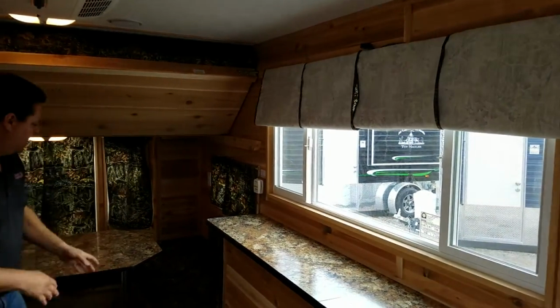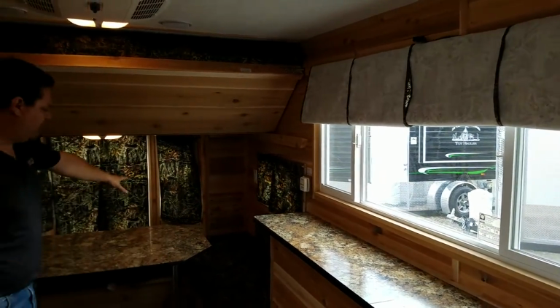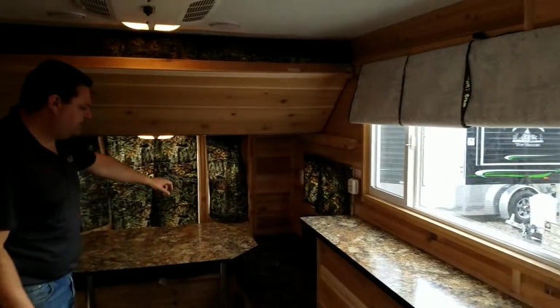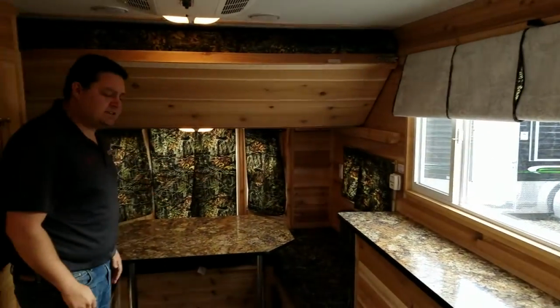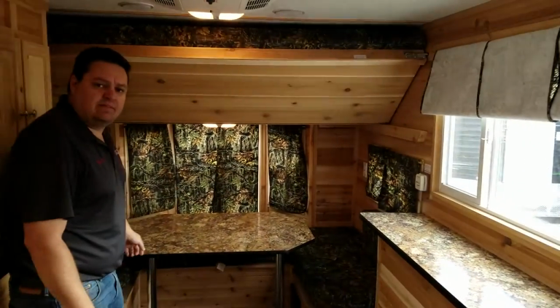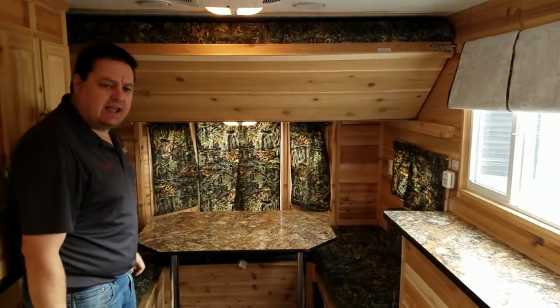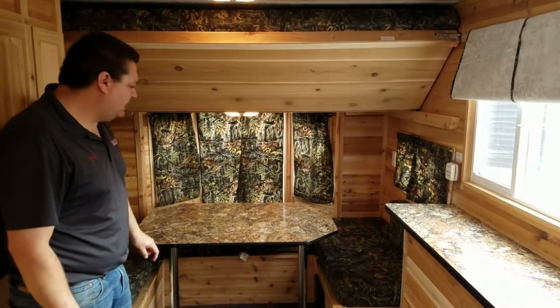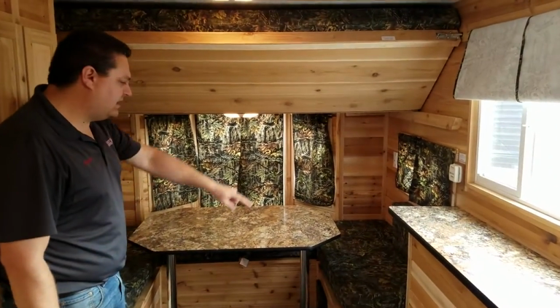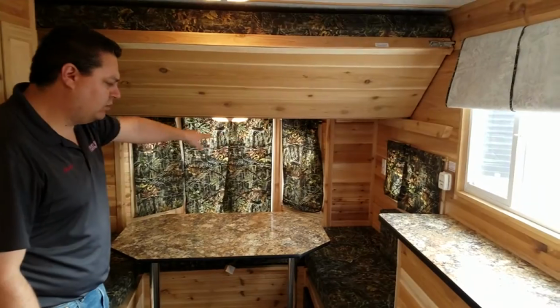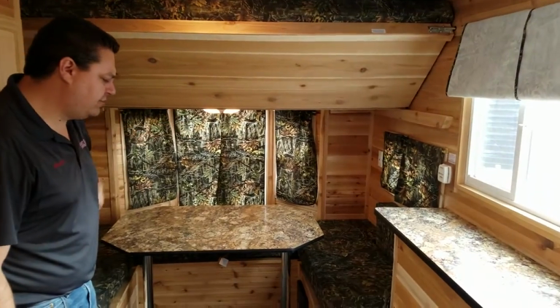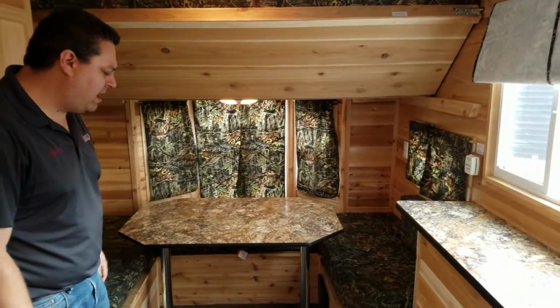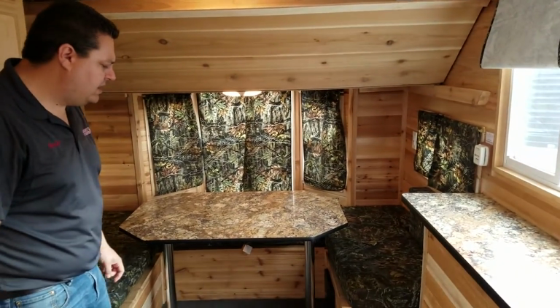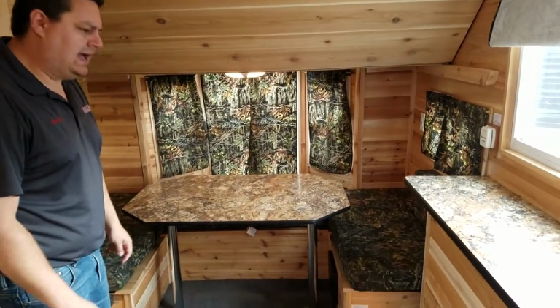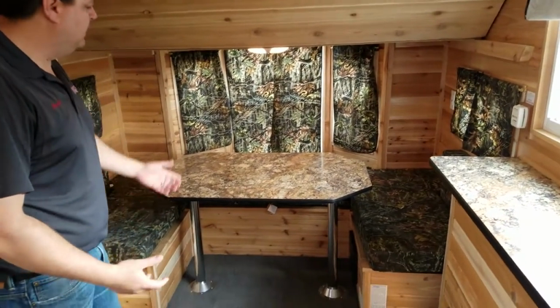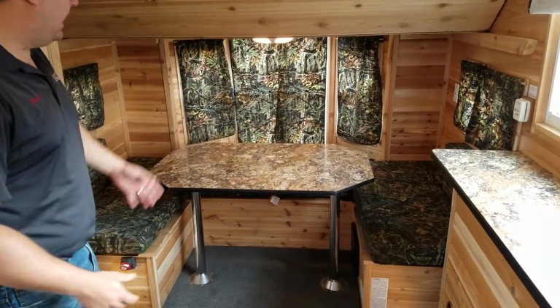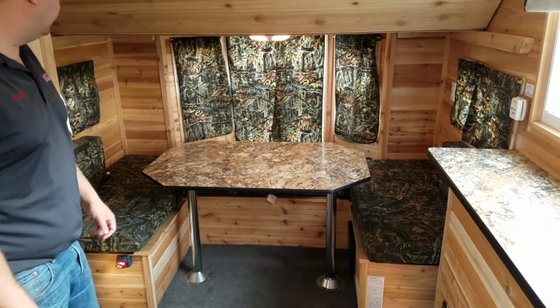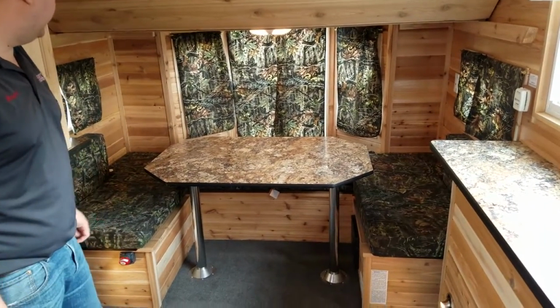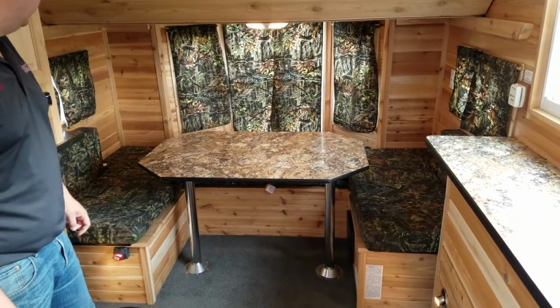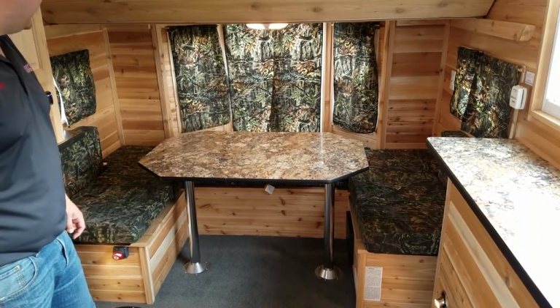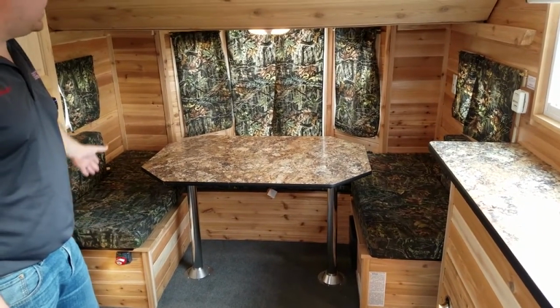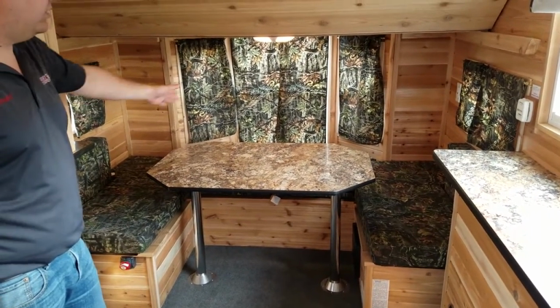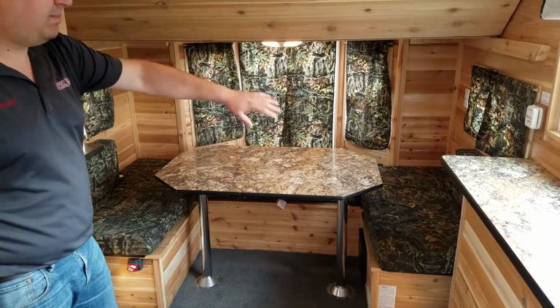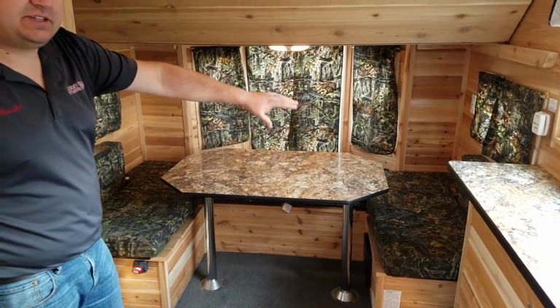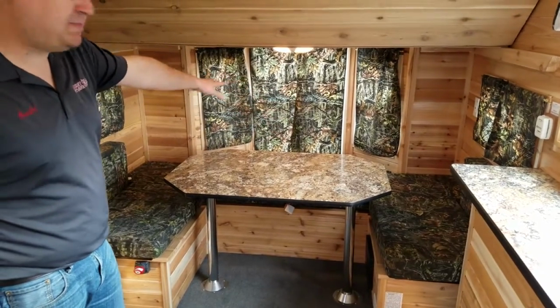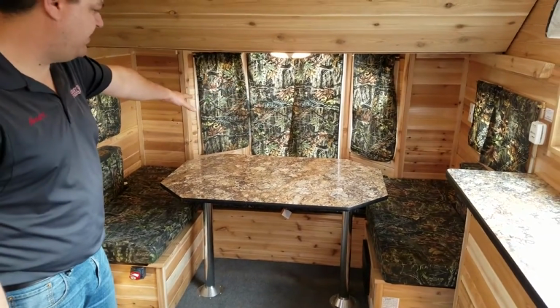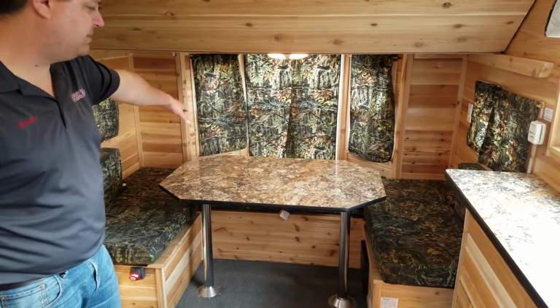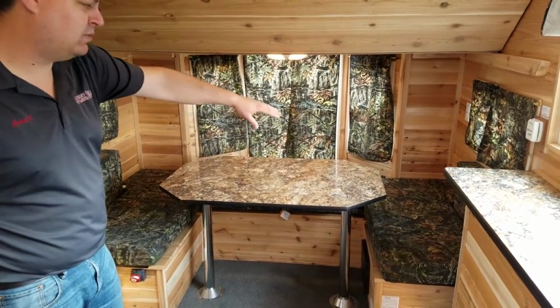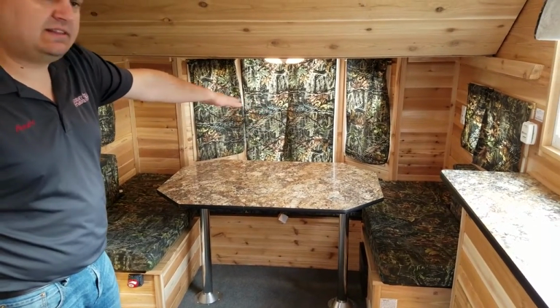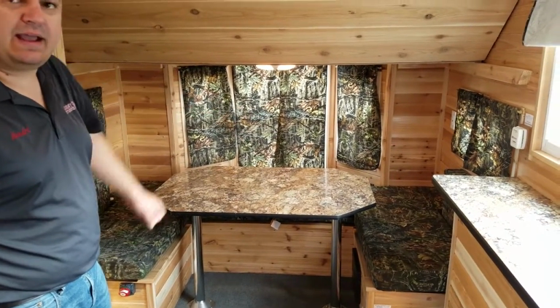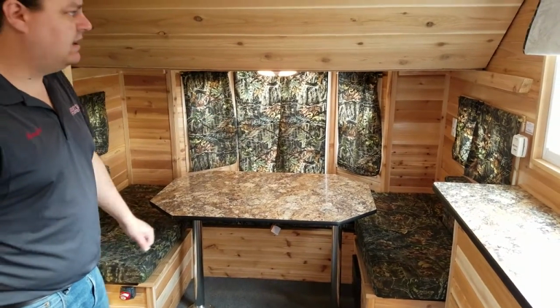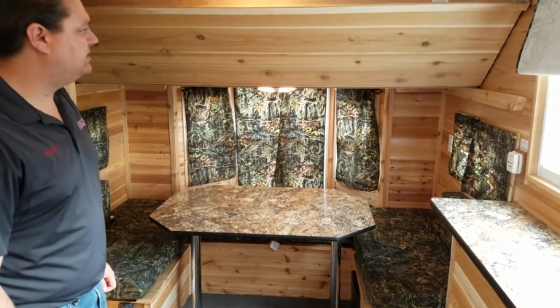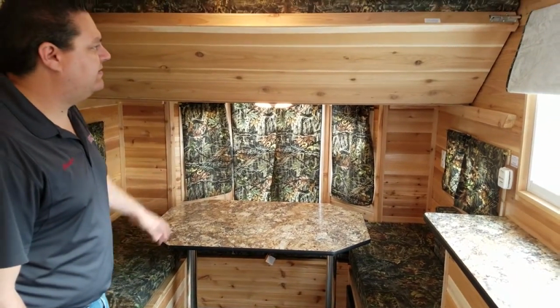Can't forget the different style of dinette back here — it's kind of the horseshoe wrap-around. I think it's a great use of the space and gives you a lot of place to sit, especially if you have some kids that want to sit in the back. Just great there.